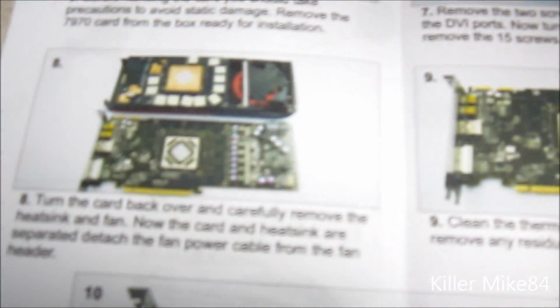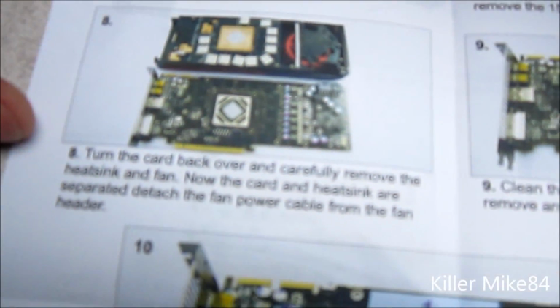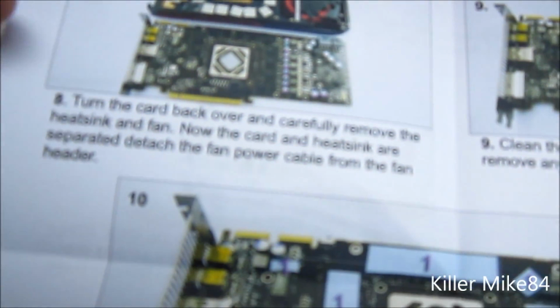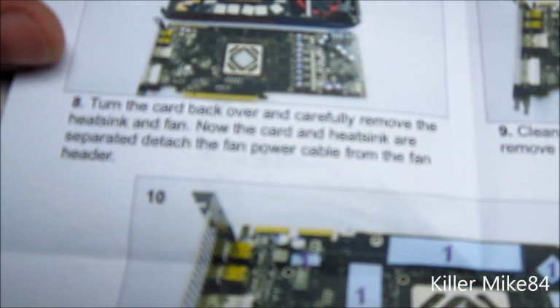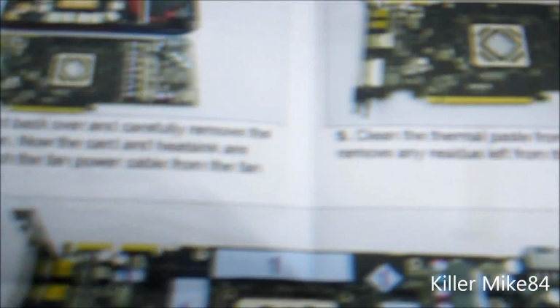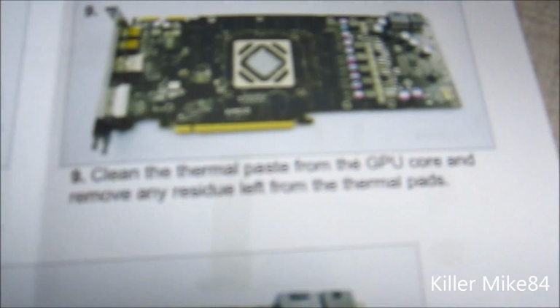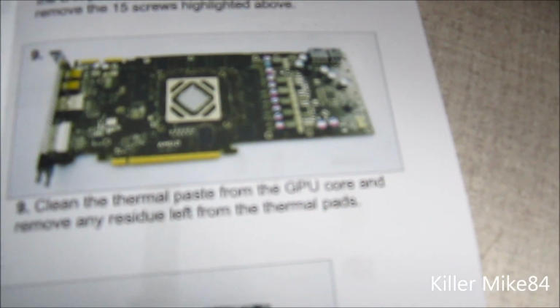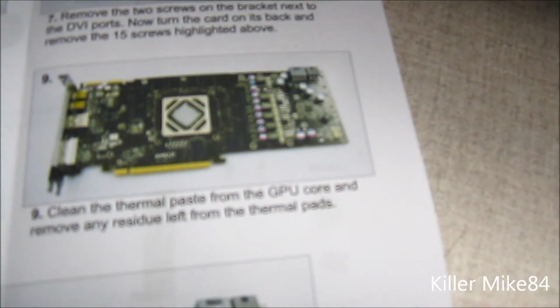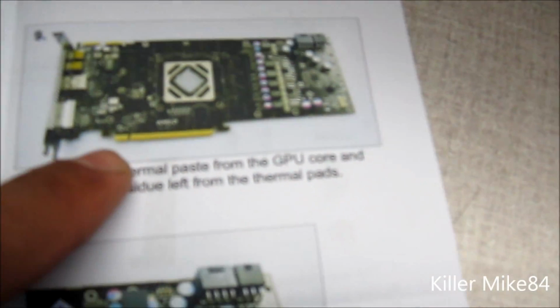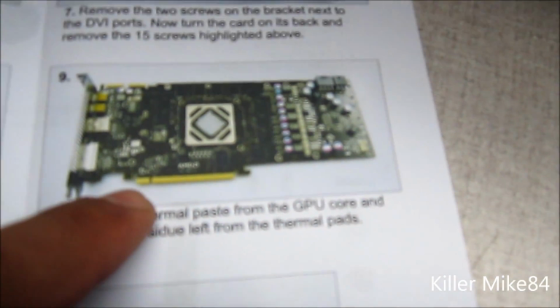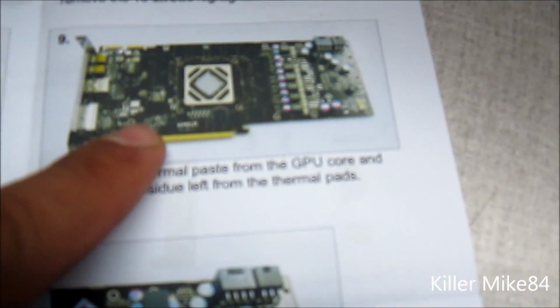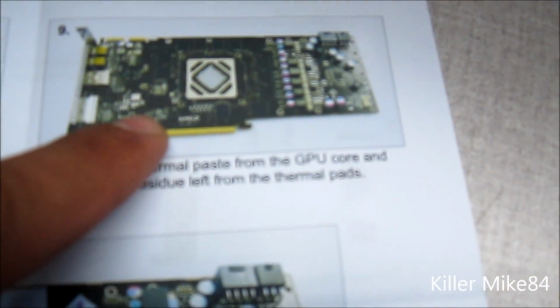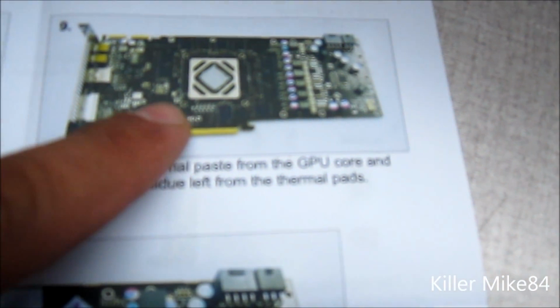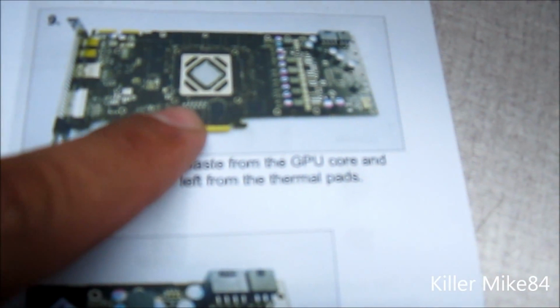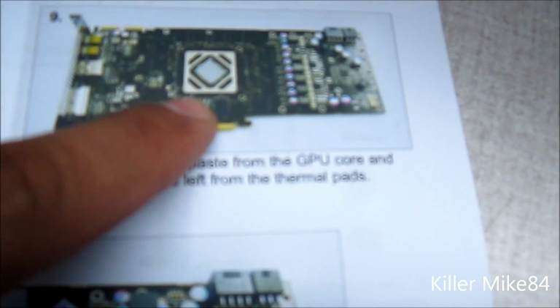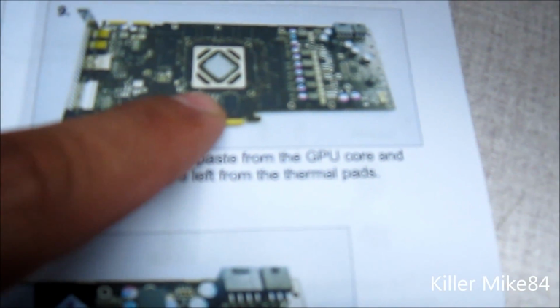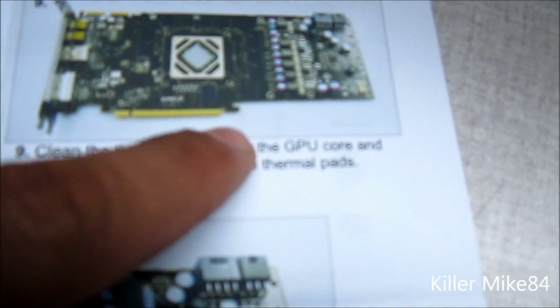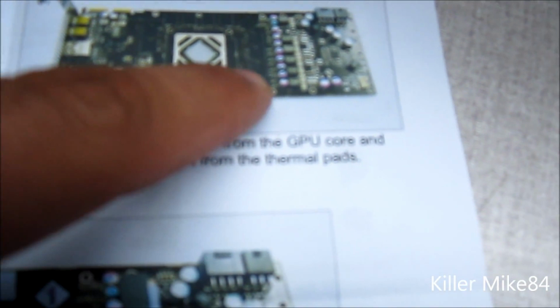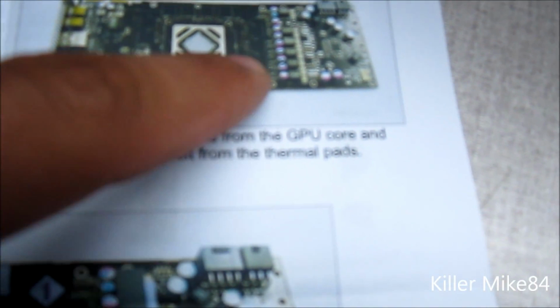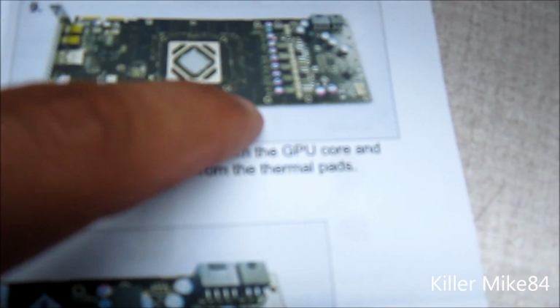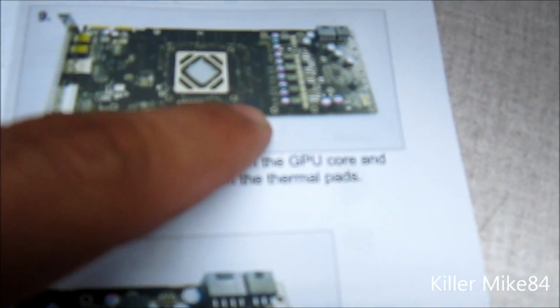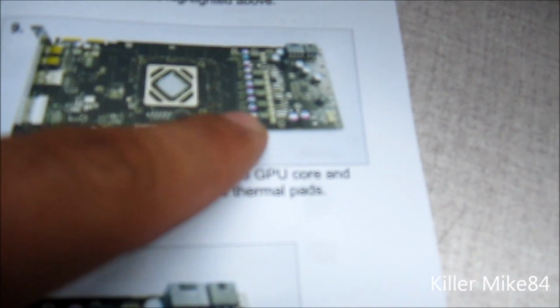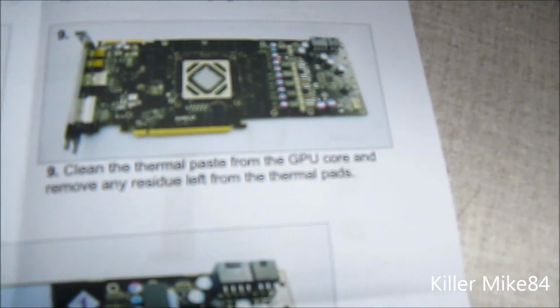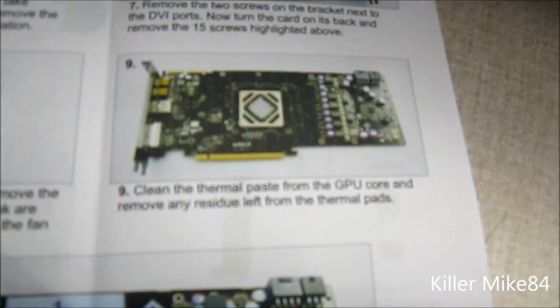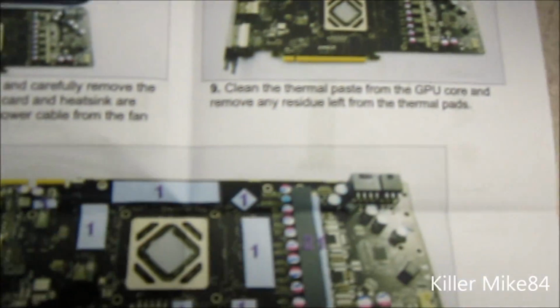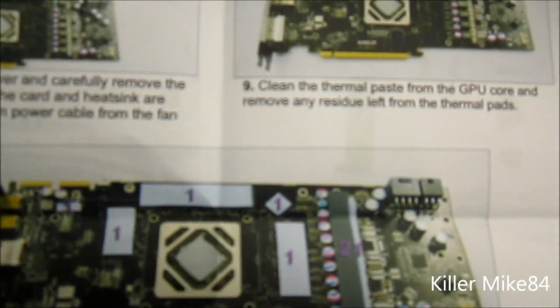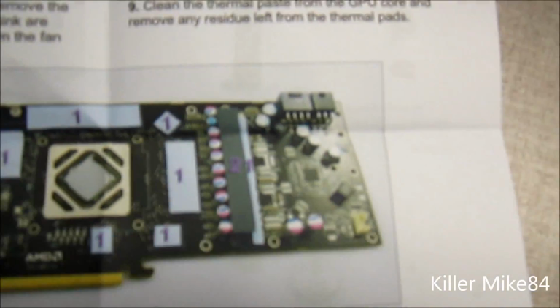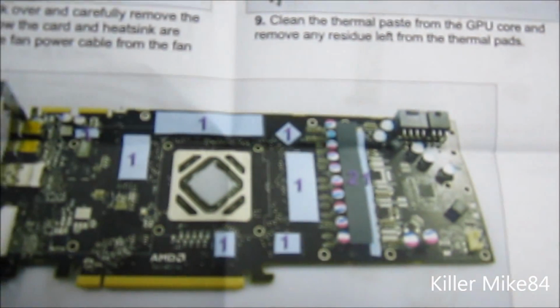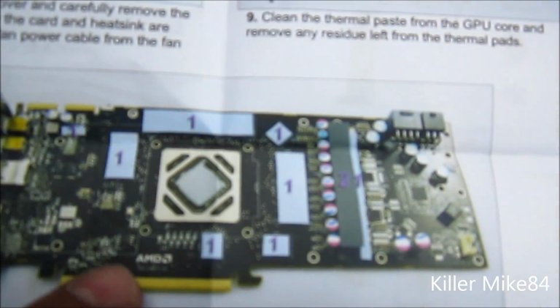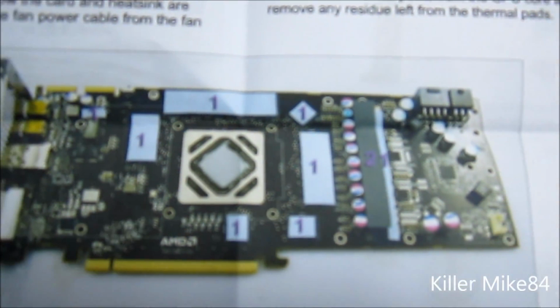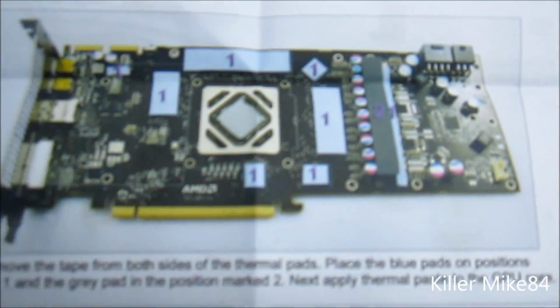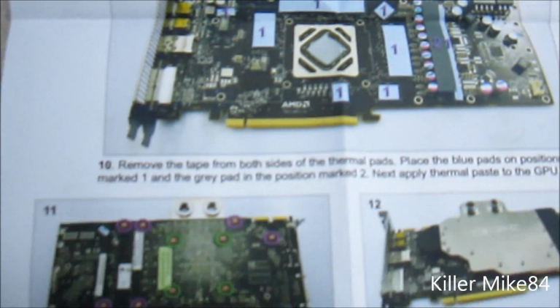It says here — reference cooler. Make sure you clean off all the MOSFETs, the VRMs, and all that. Pretty much it'll tell you what to do.